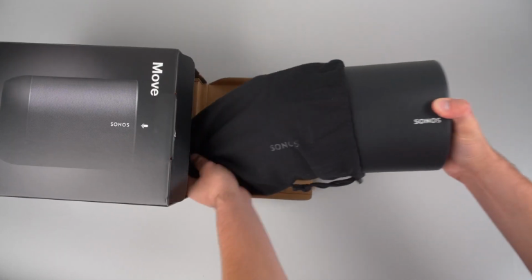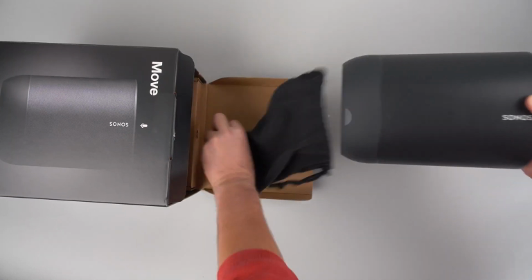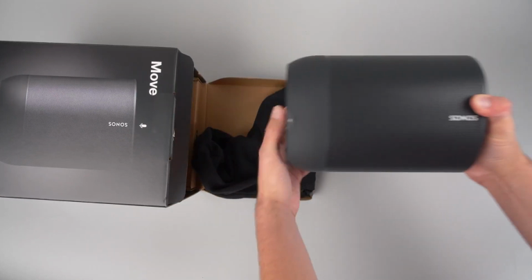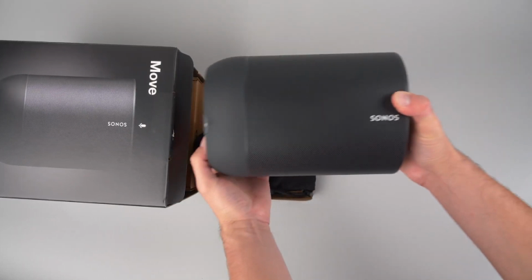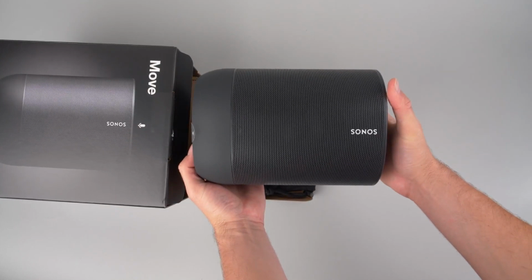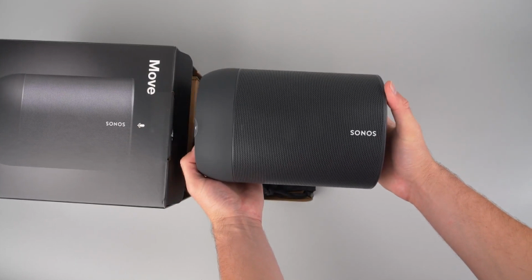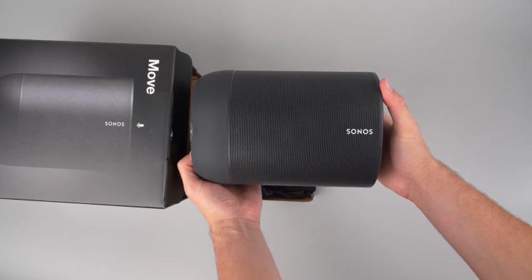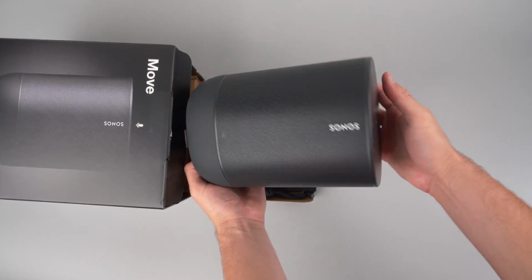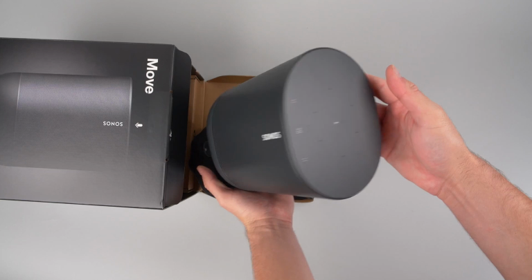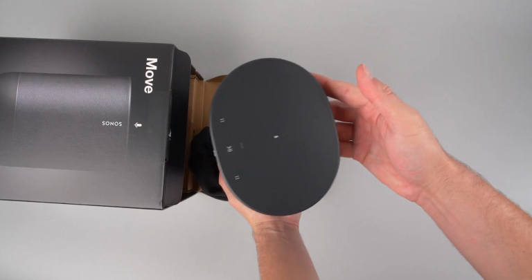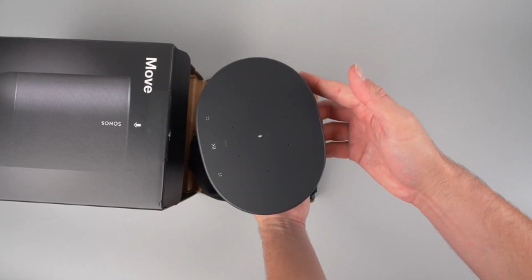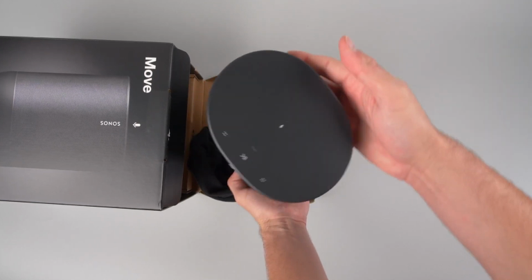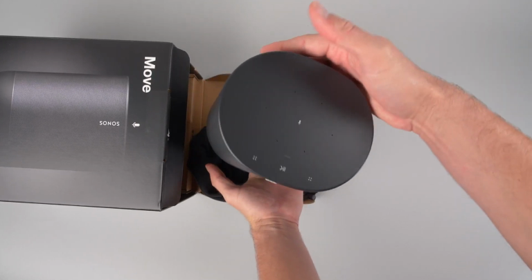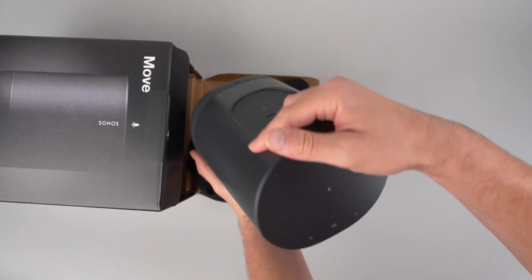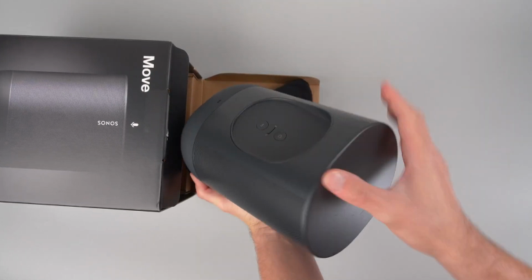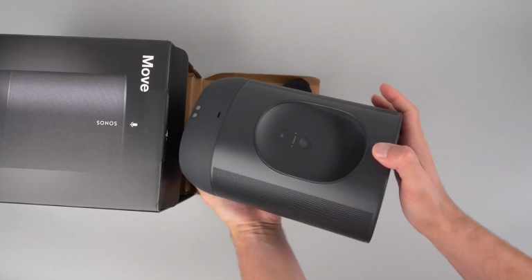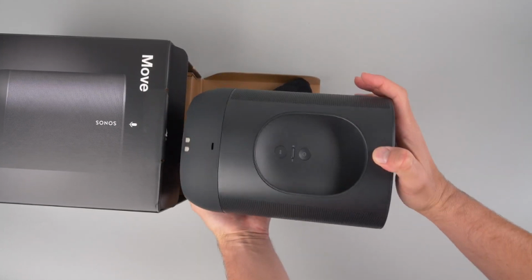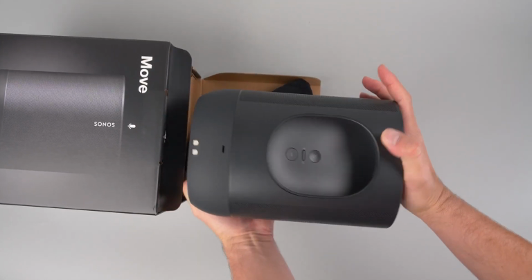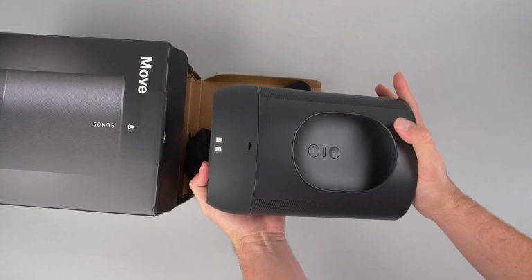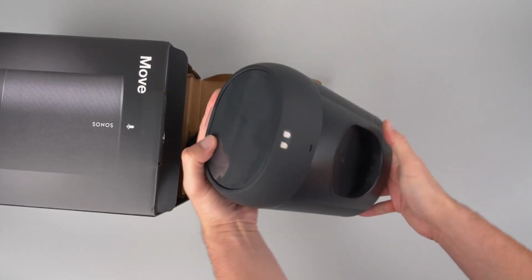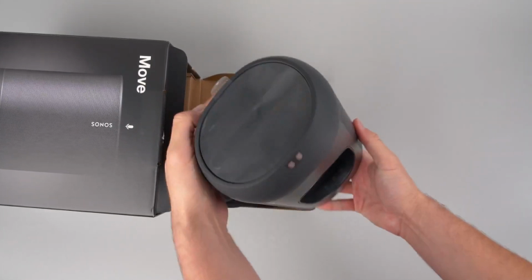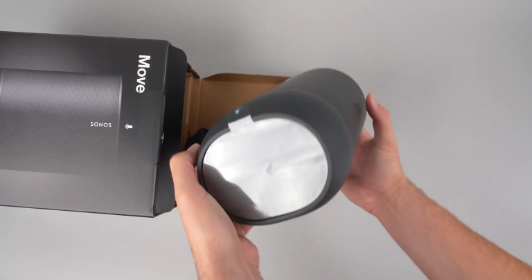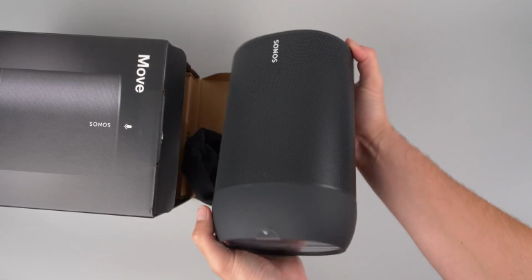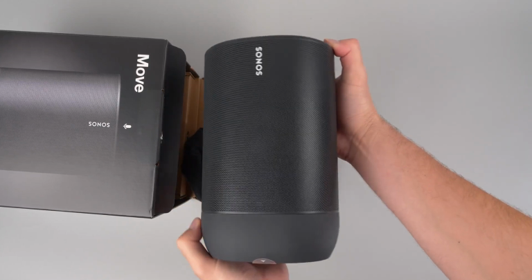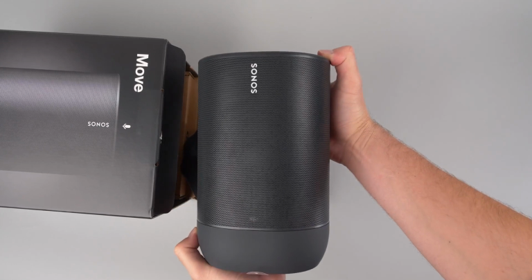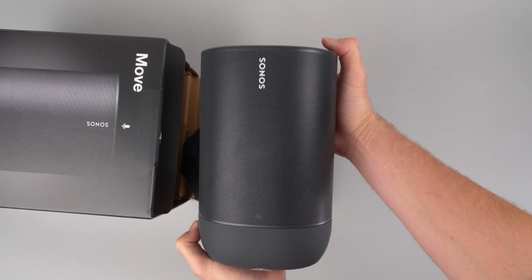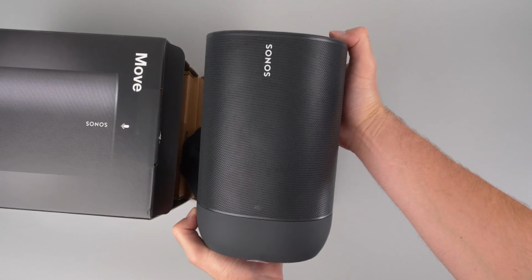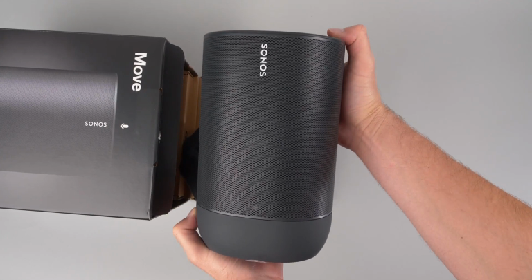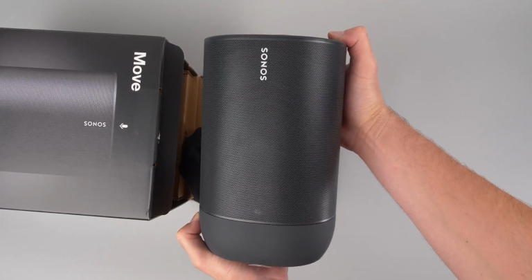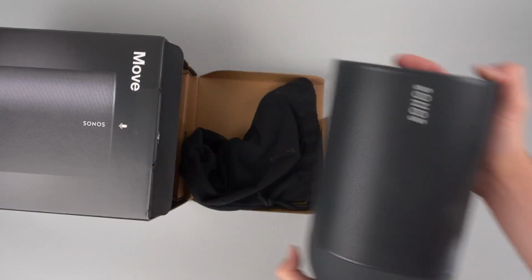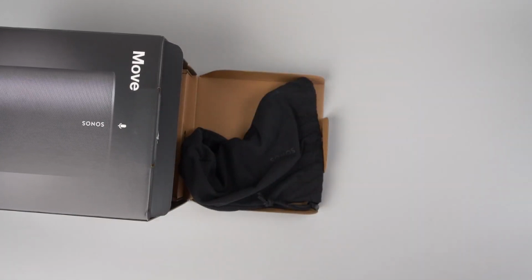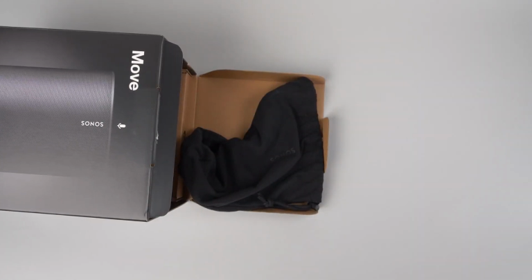With both Wi-Fi and Bluetooth, and up to 11 hours of continuous playback, the Sonos Move delivers loud and punchy sound, making it possibly one of the best portable speakers around, especially when you consider that it's weatherproof and drop-resistant.